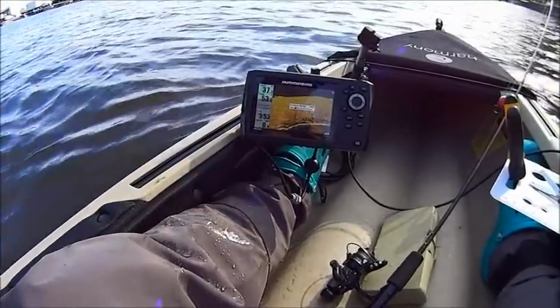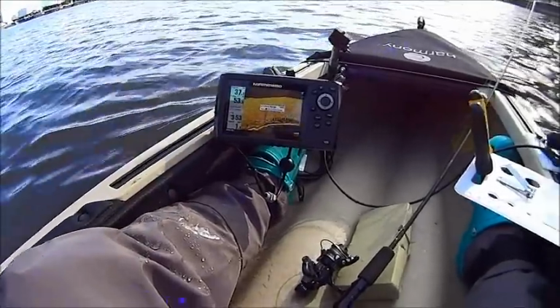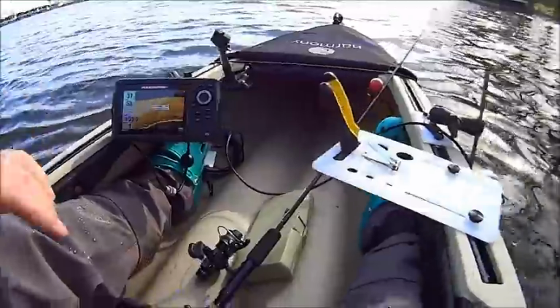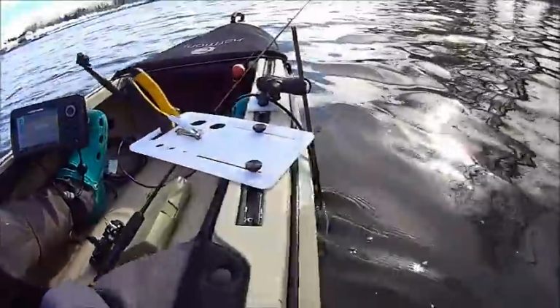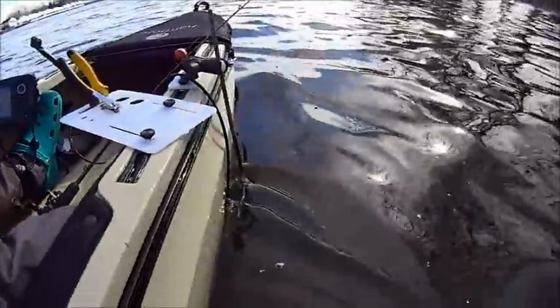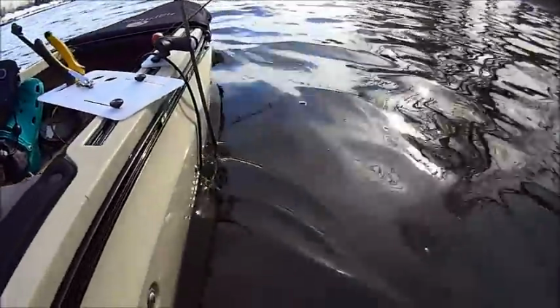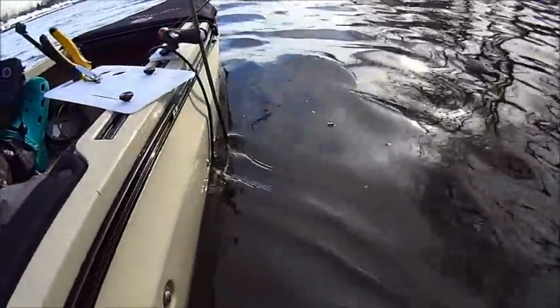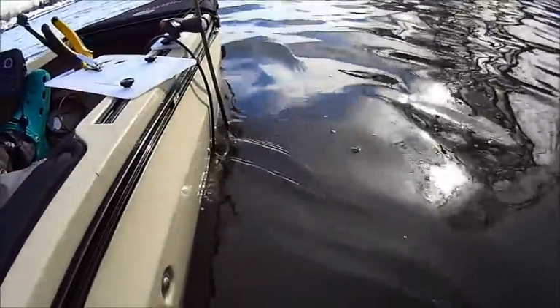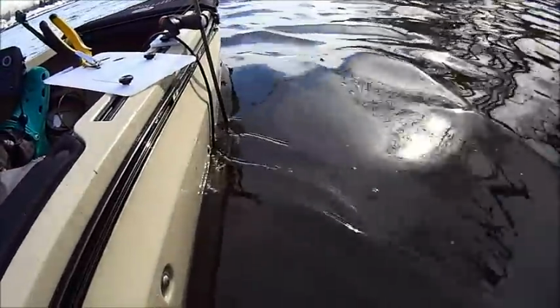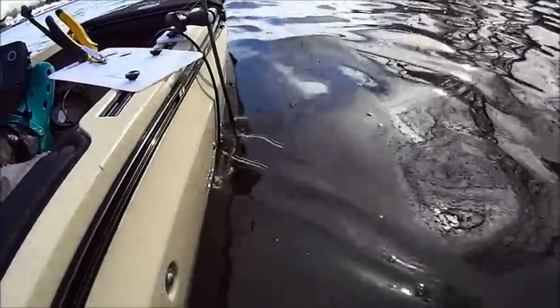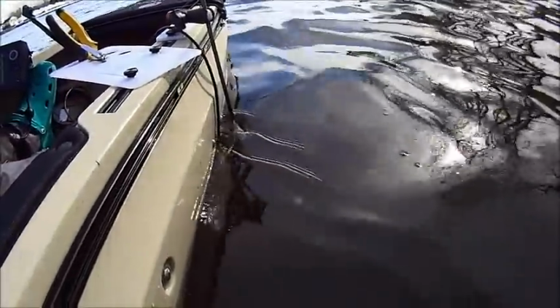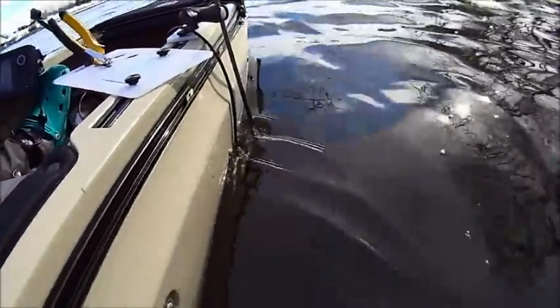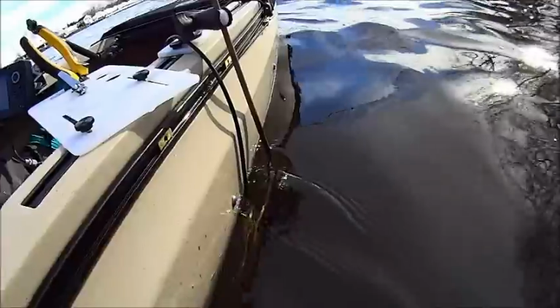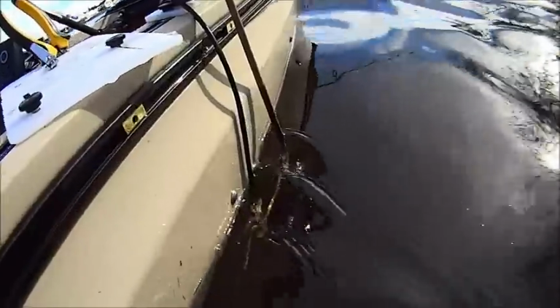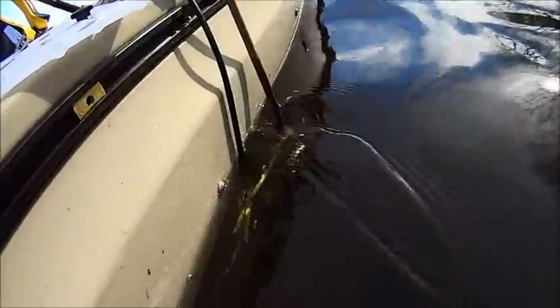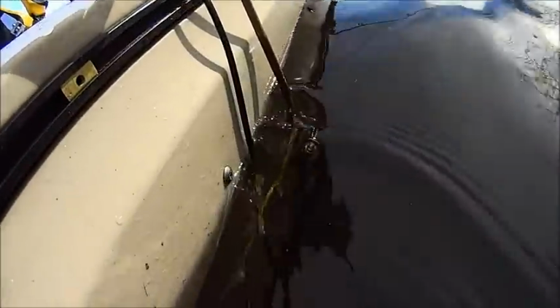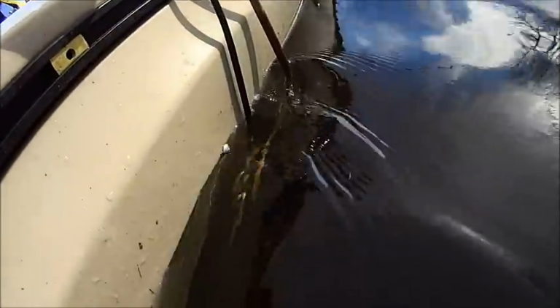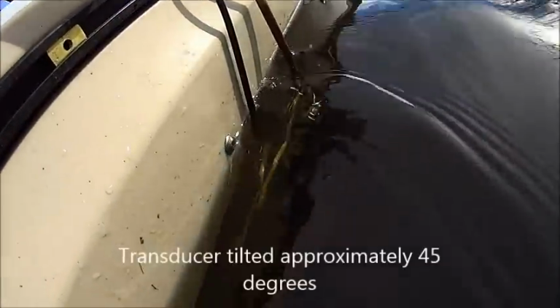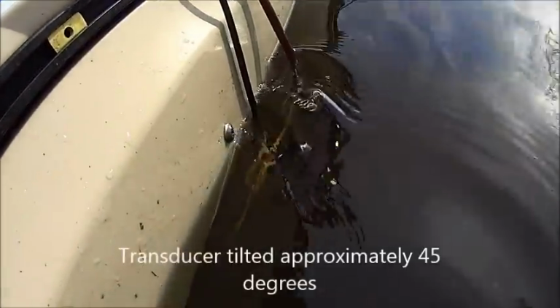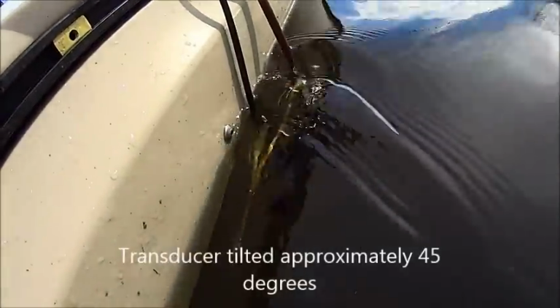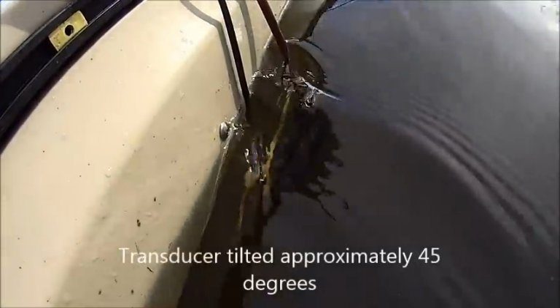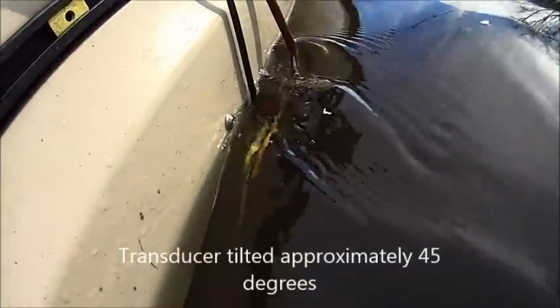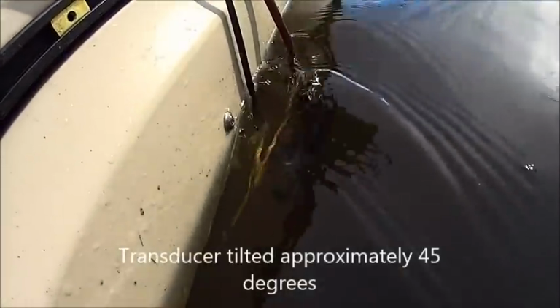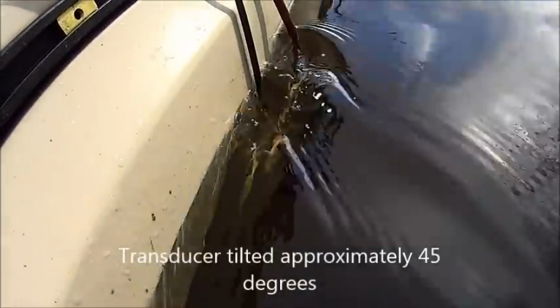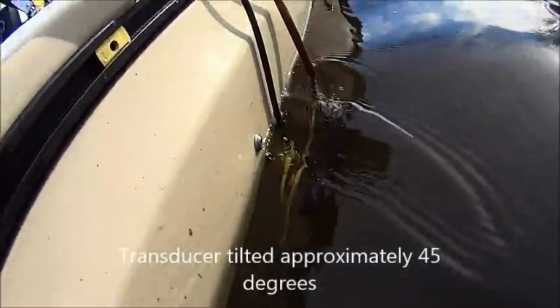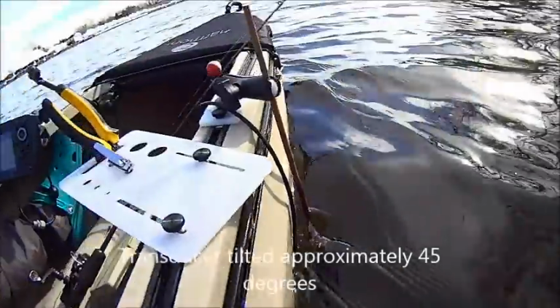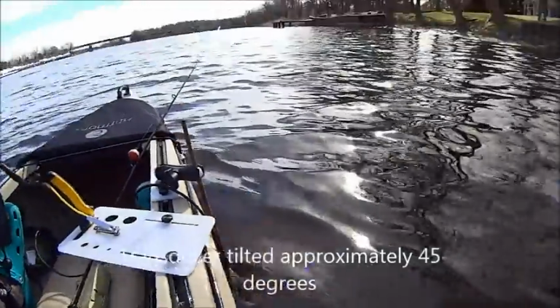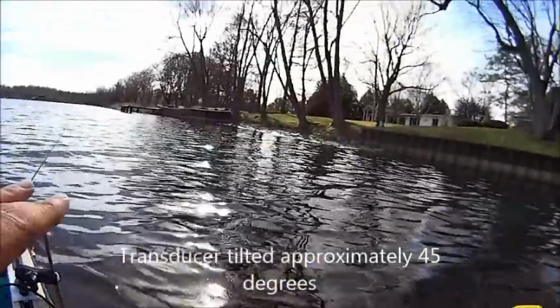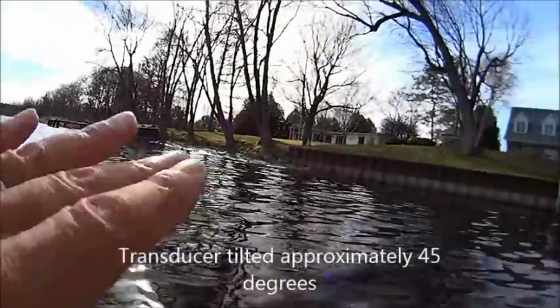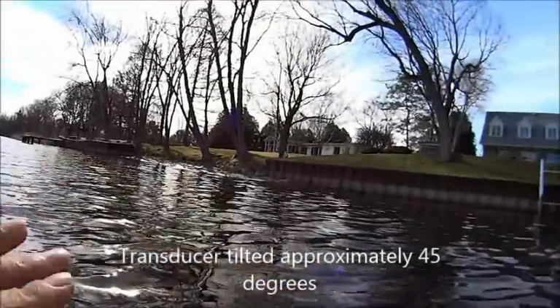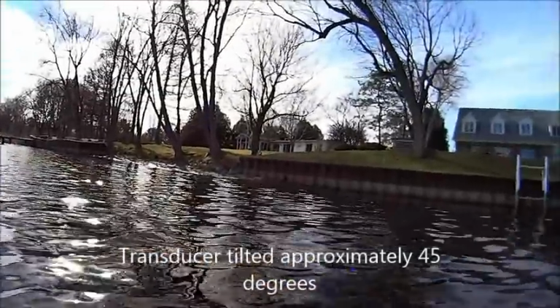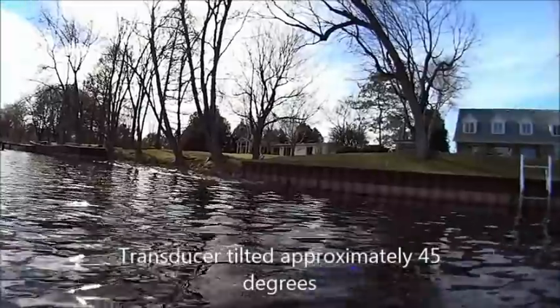What I have done here is I have got the transducer mounted off the side of the kayak. I have the transducer tilted, so the transducer is looking towards the shore.